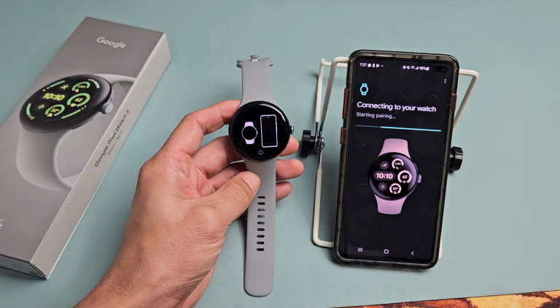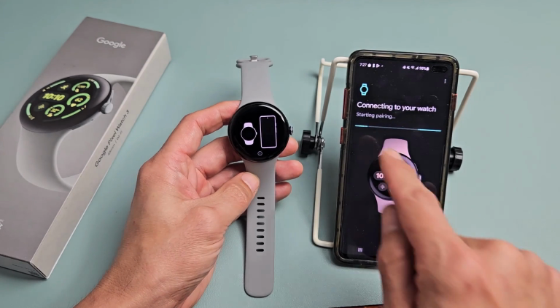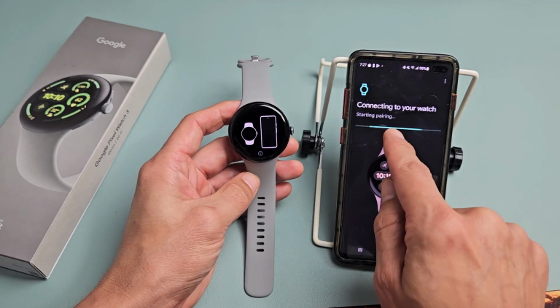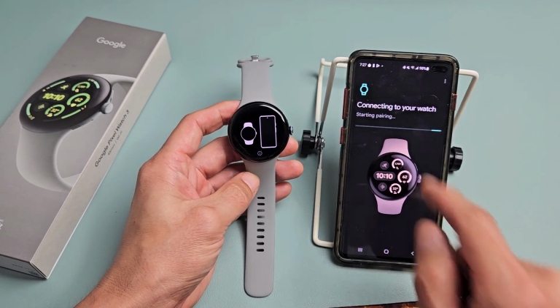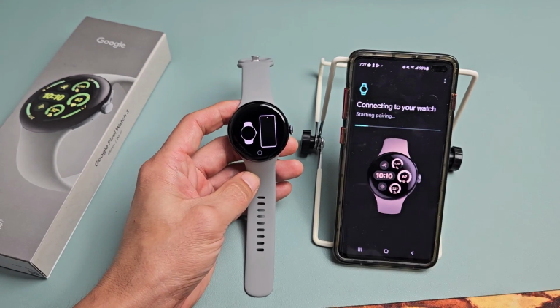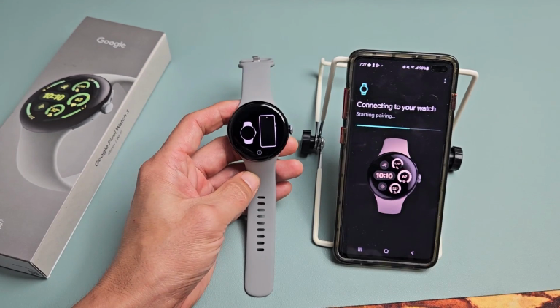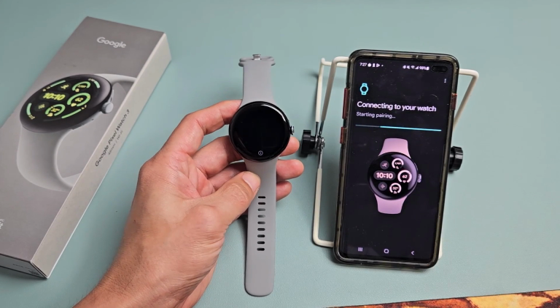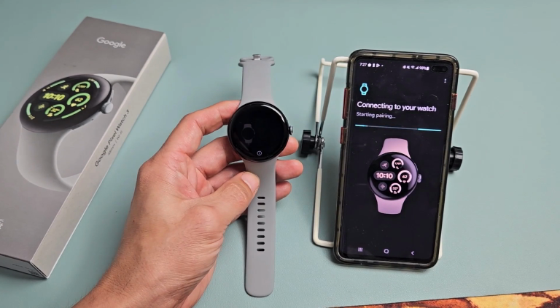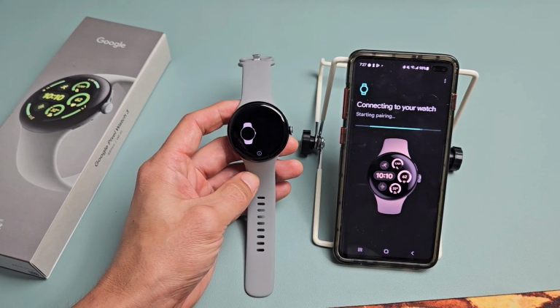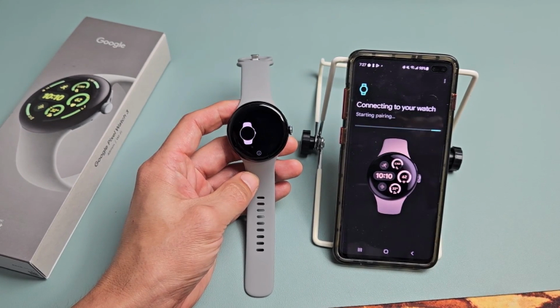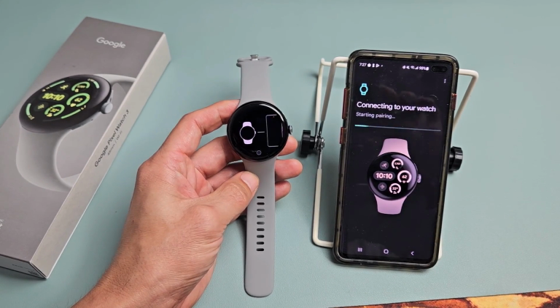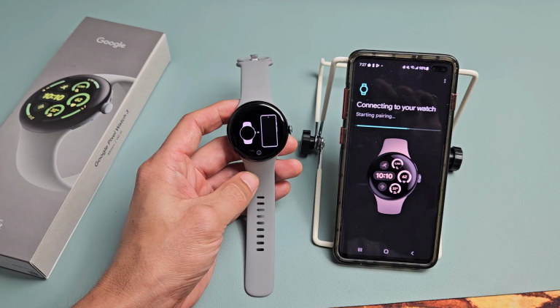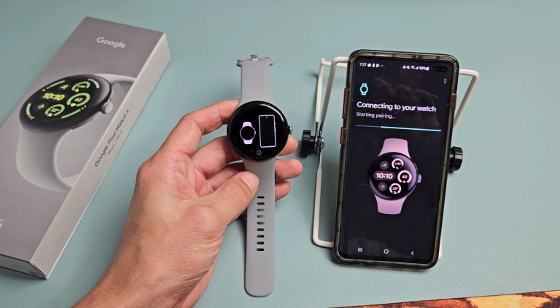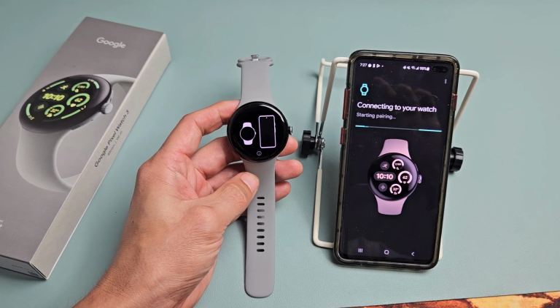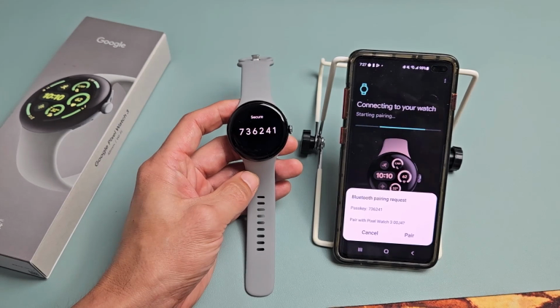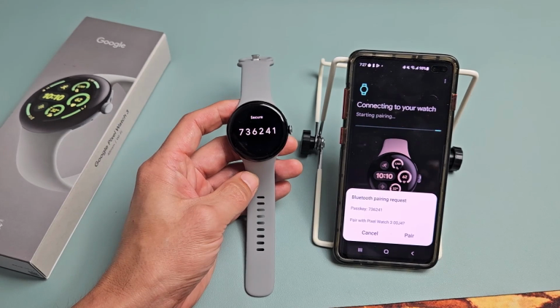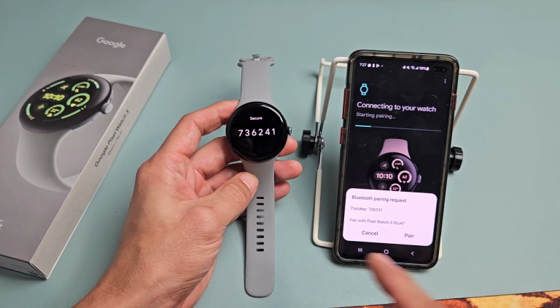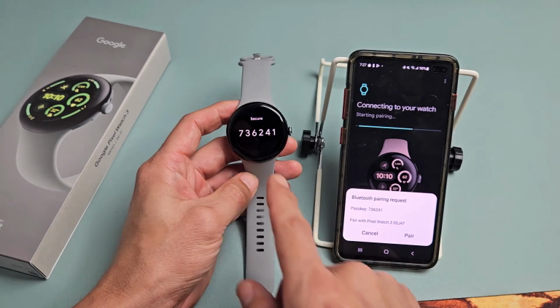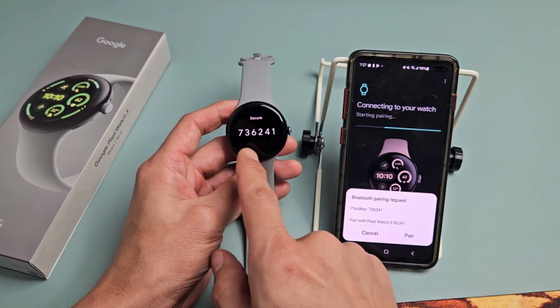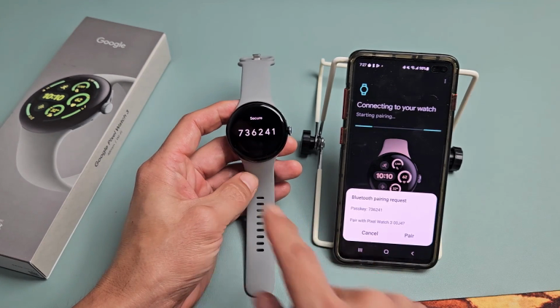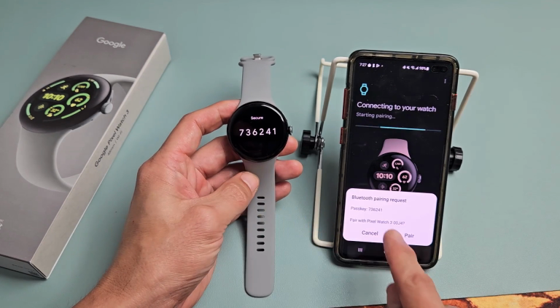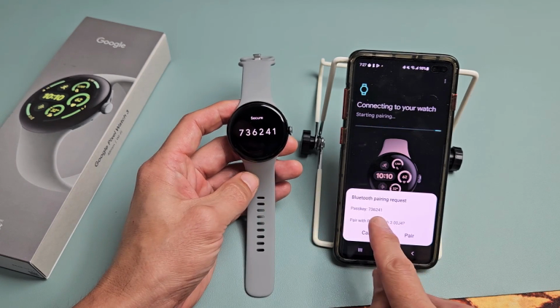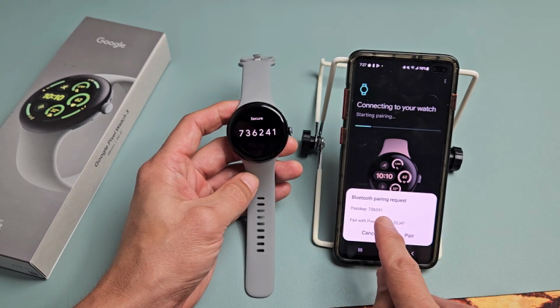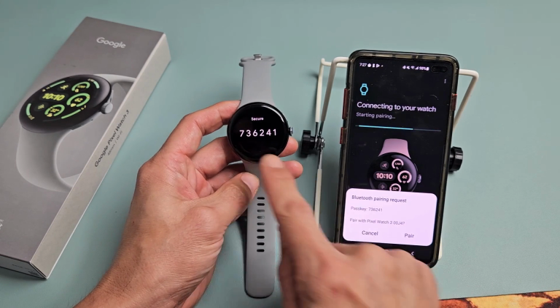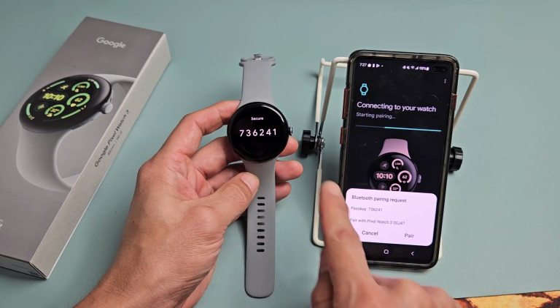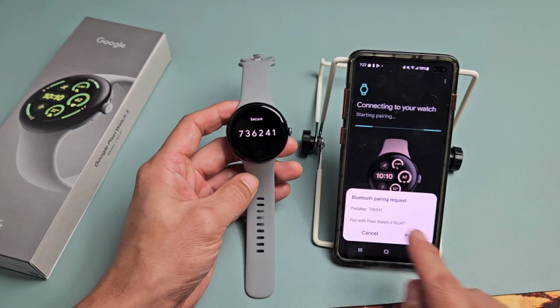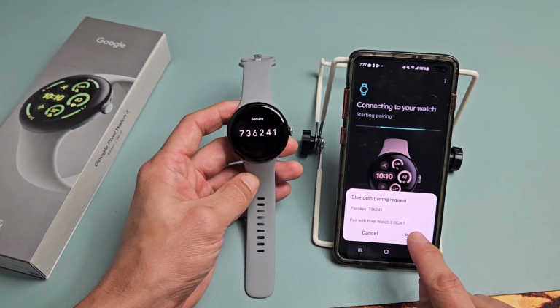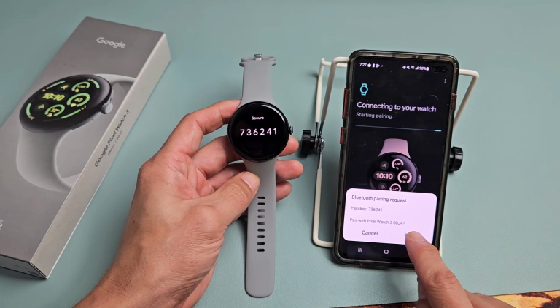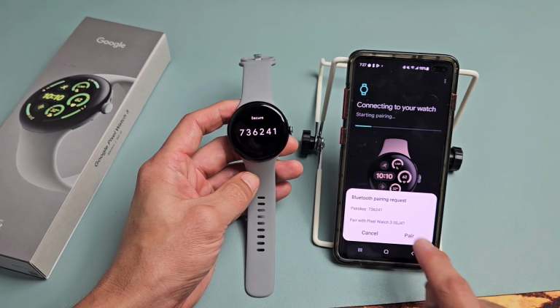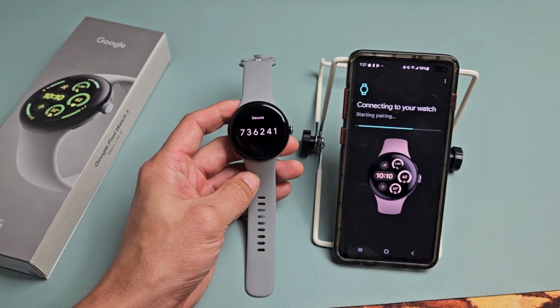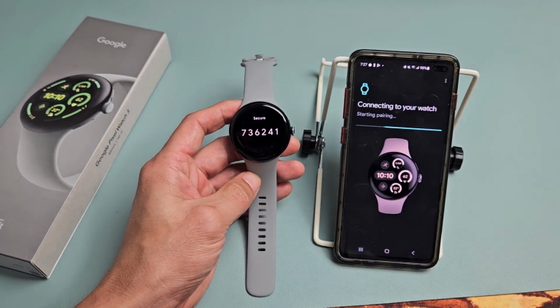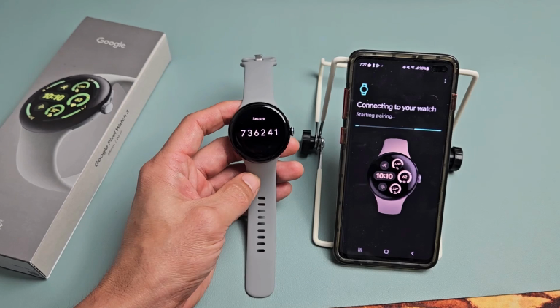It's starting to pair now. I get a code here and that code matches on the watch. So I'm going to tap on pair.